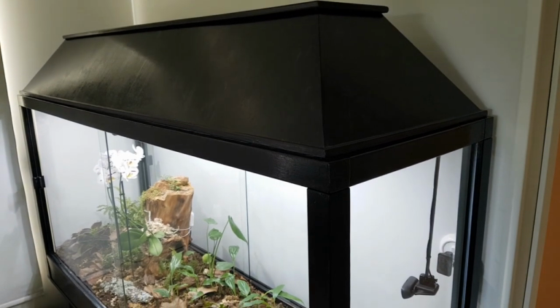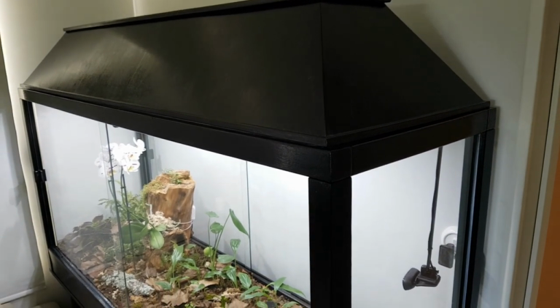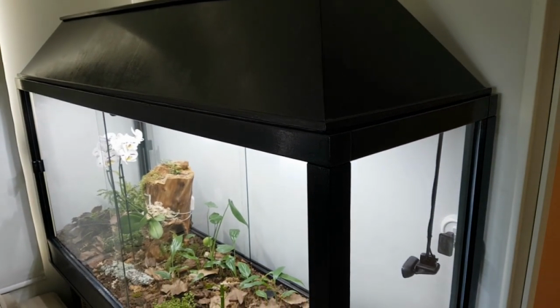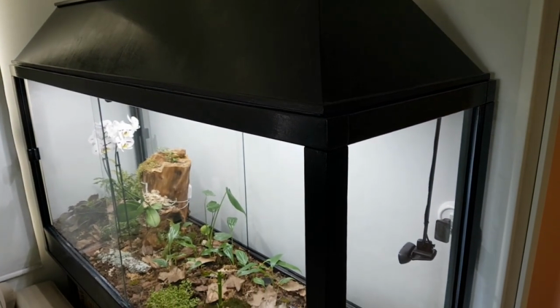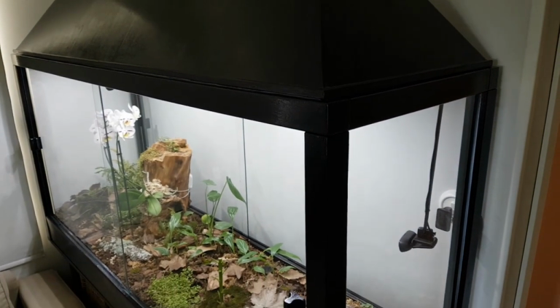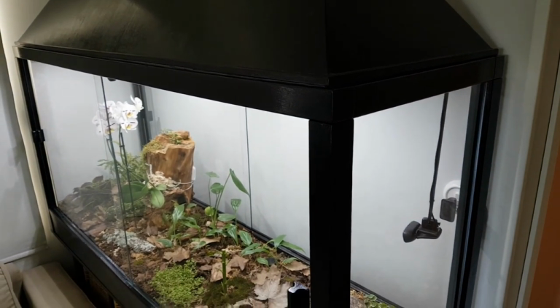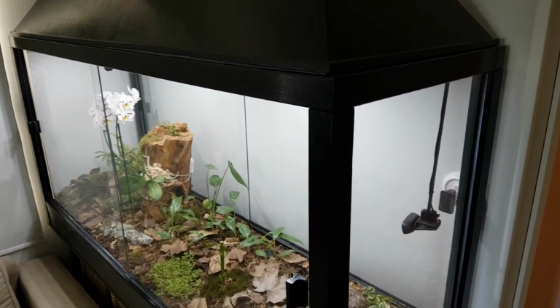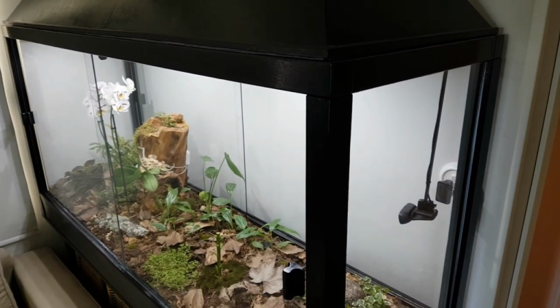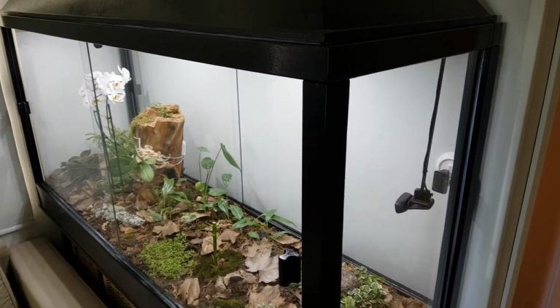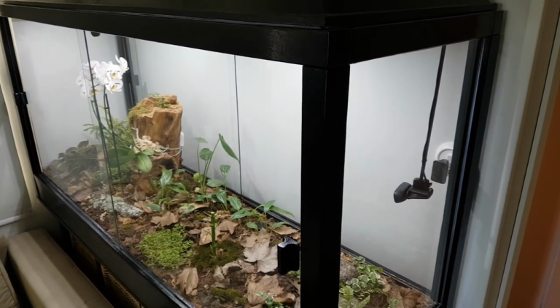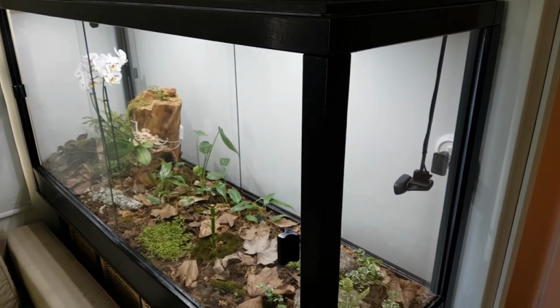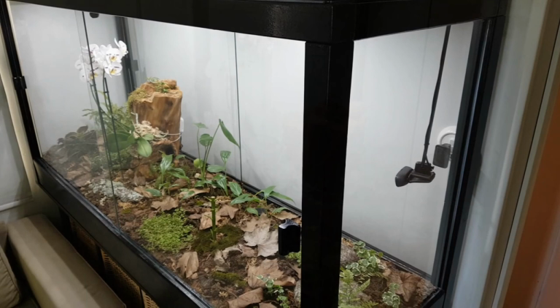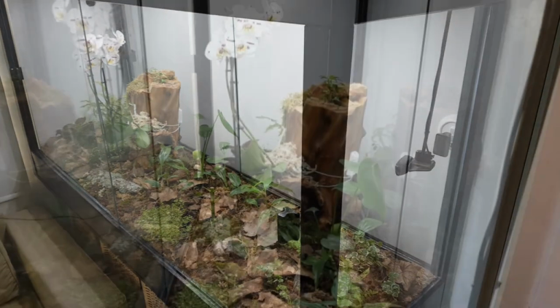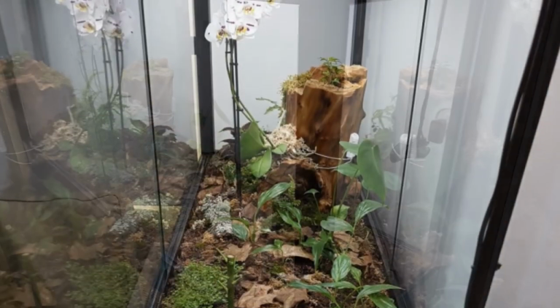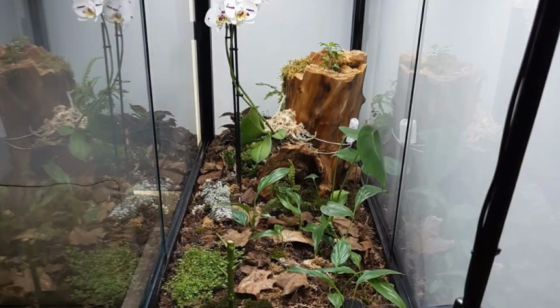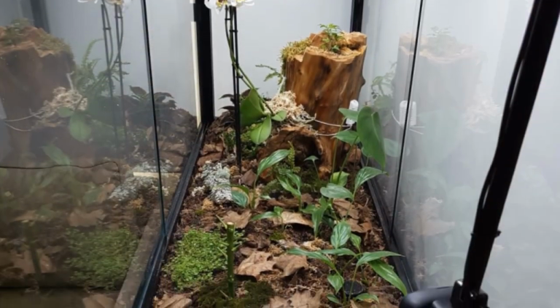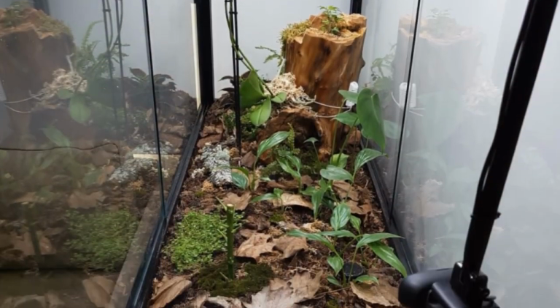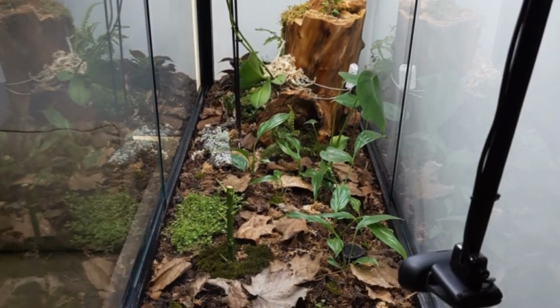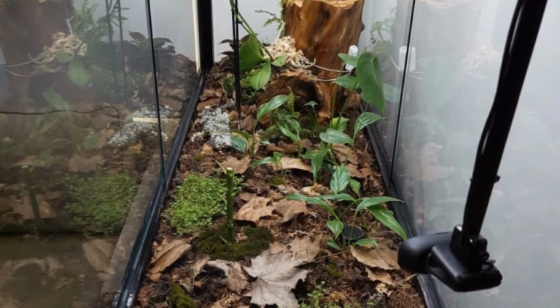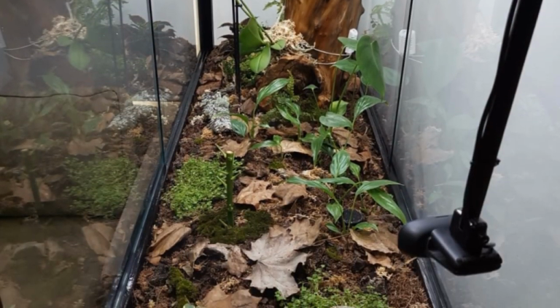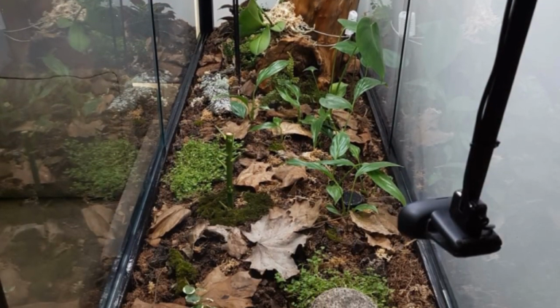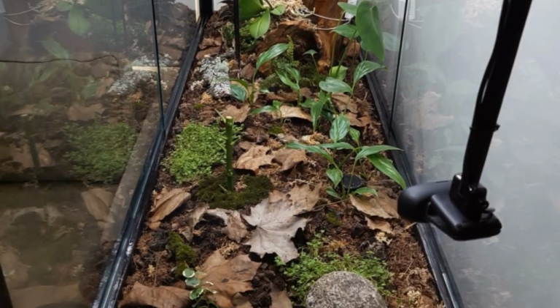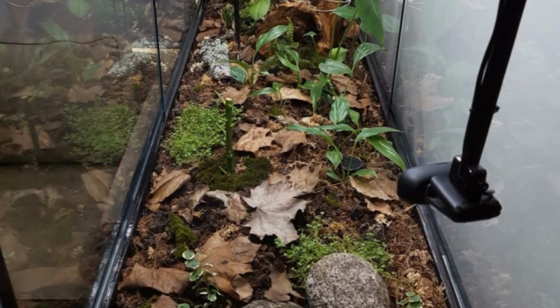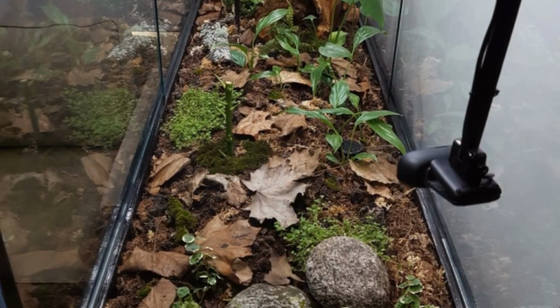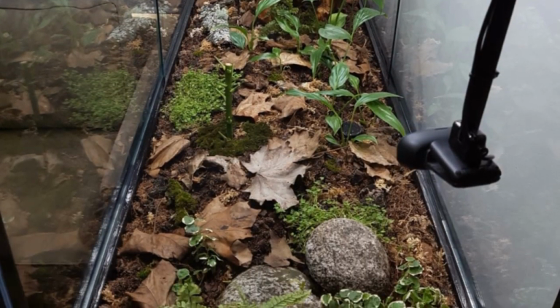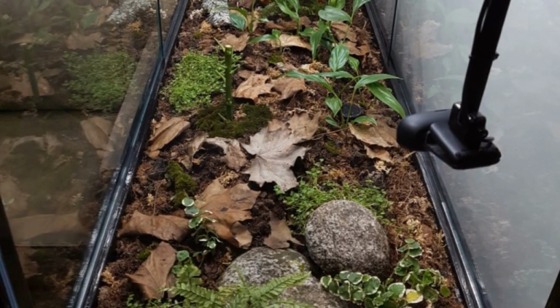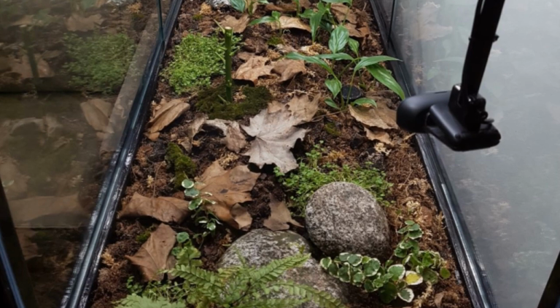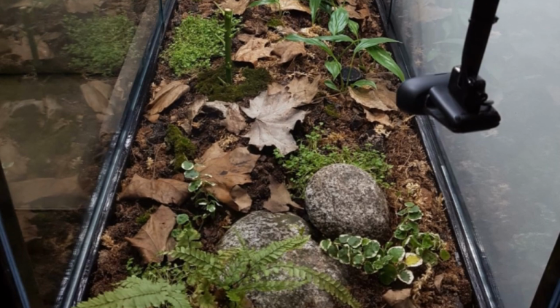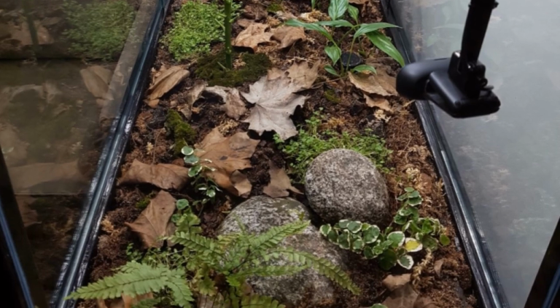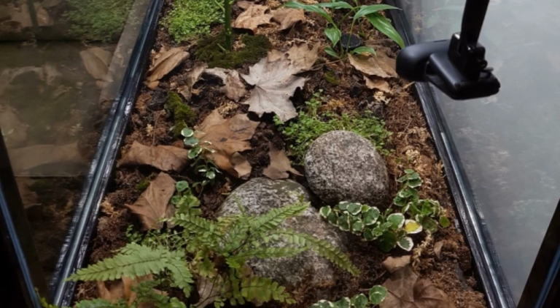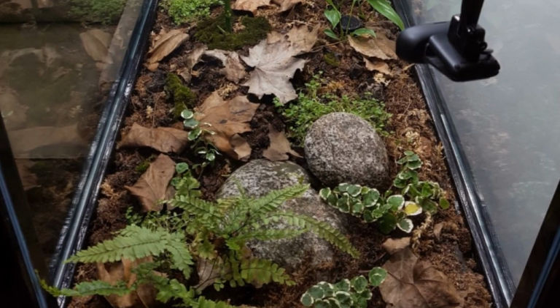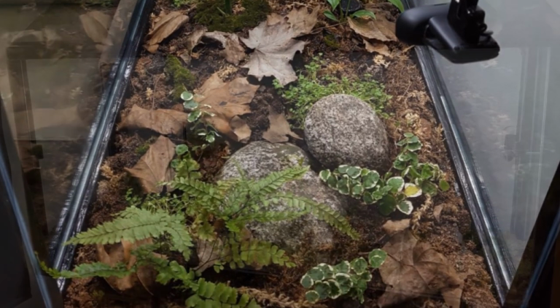In this video I will show how I built a vivarium. The video will focus on the main structure, with other features covered in subsequent videos.